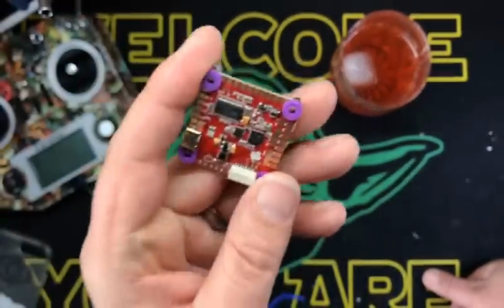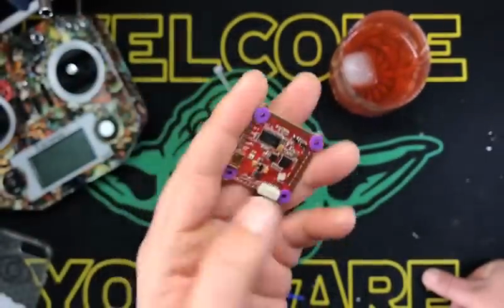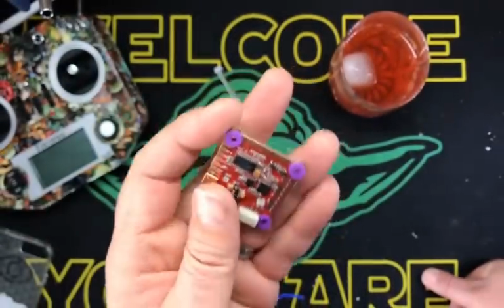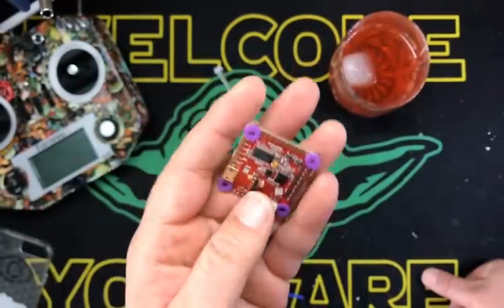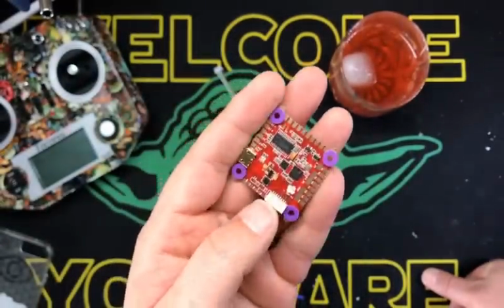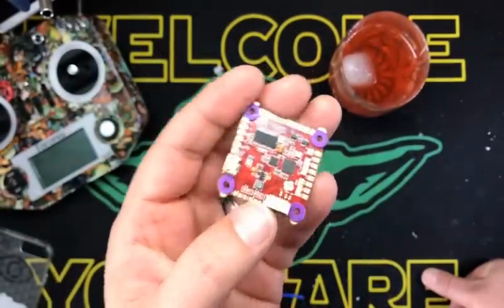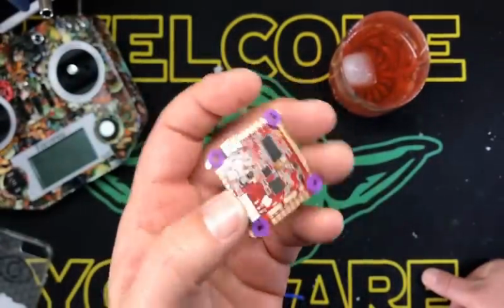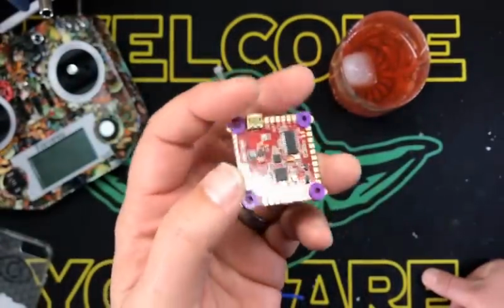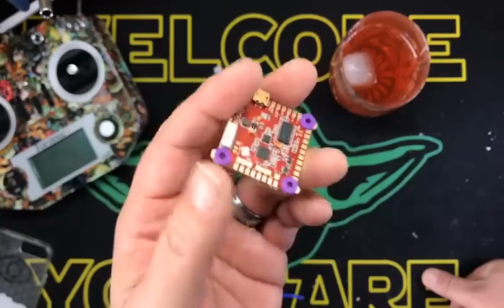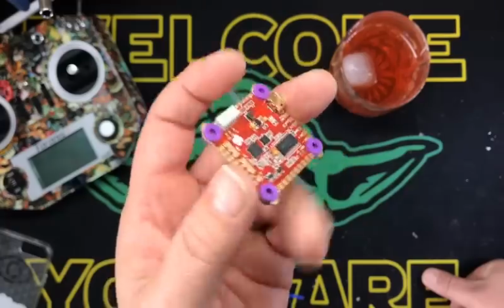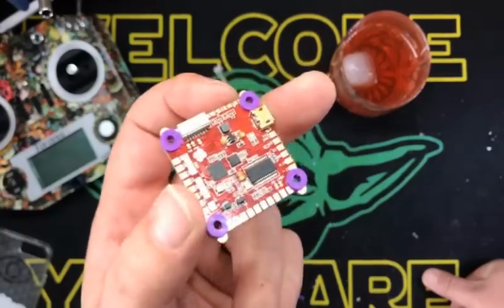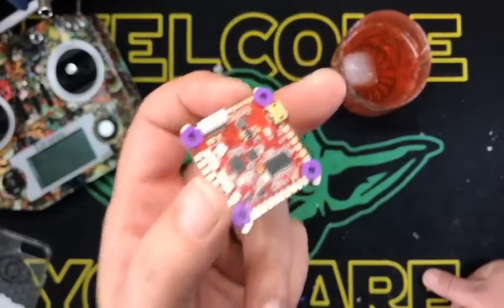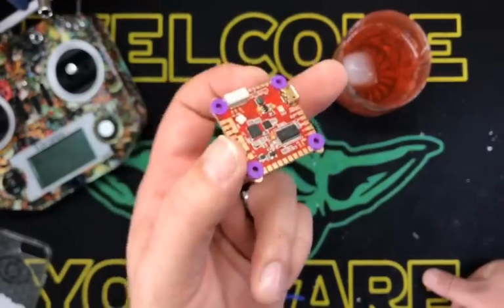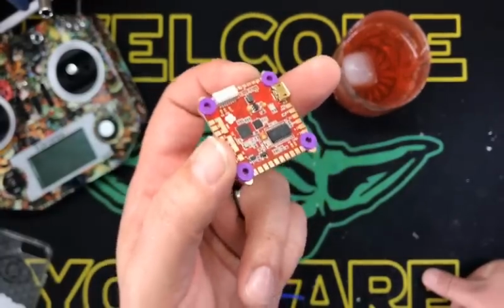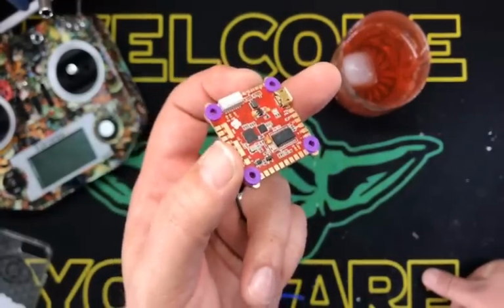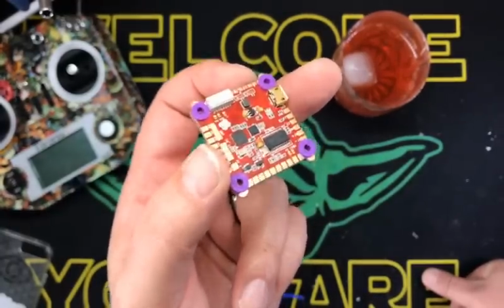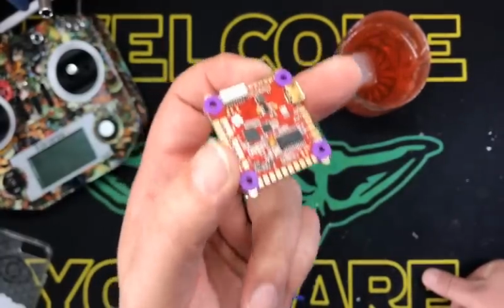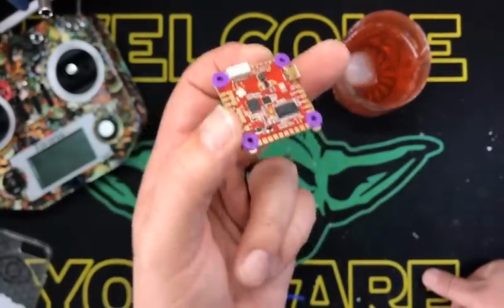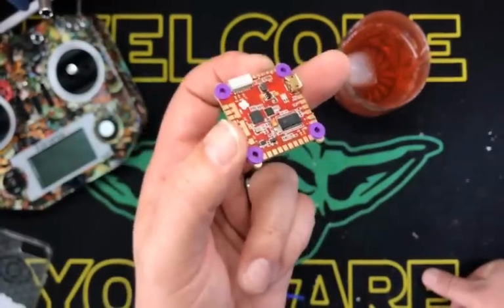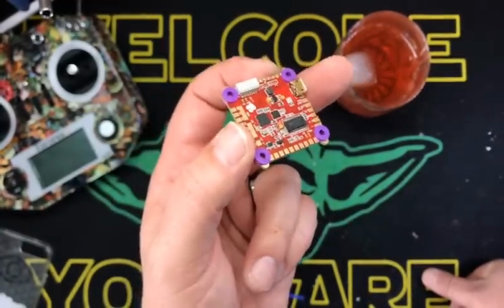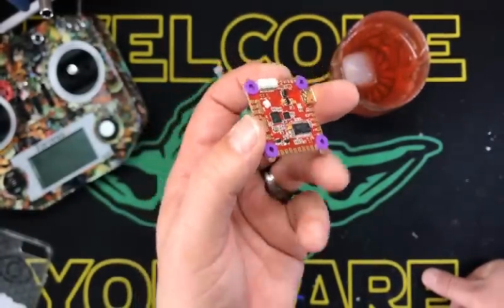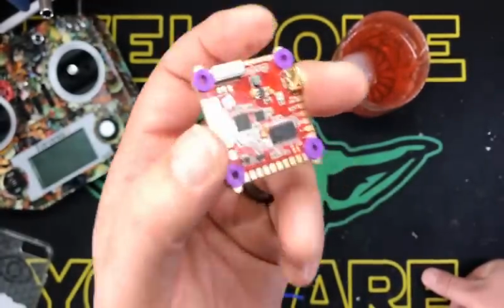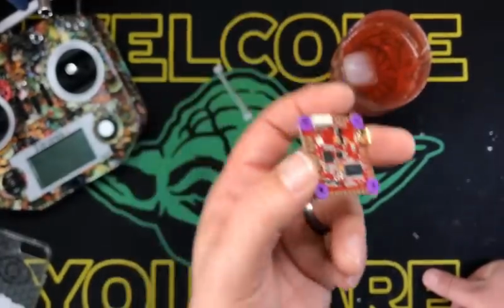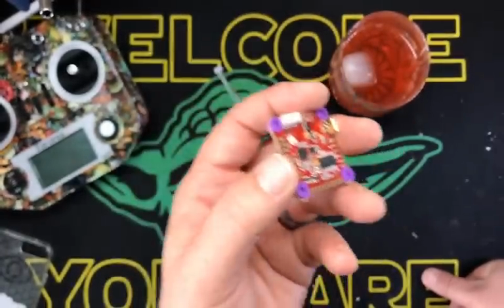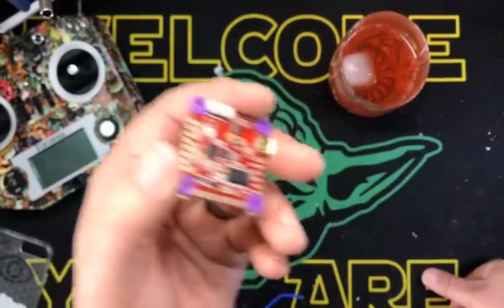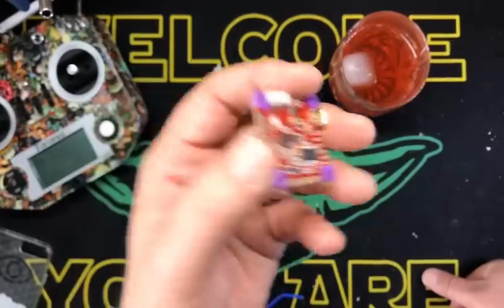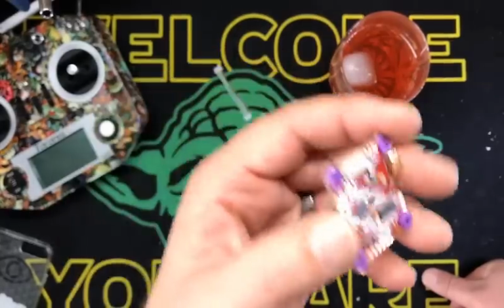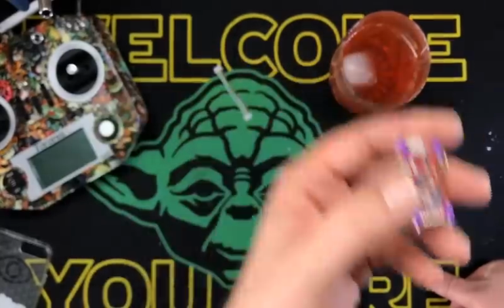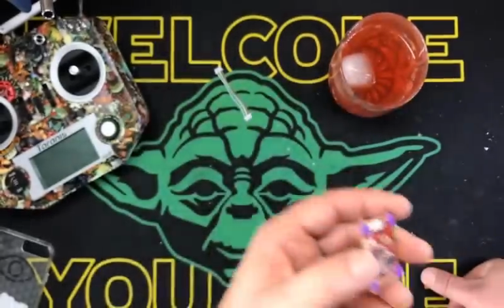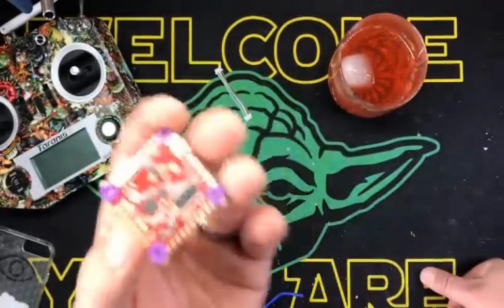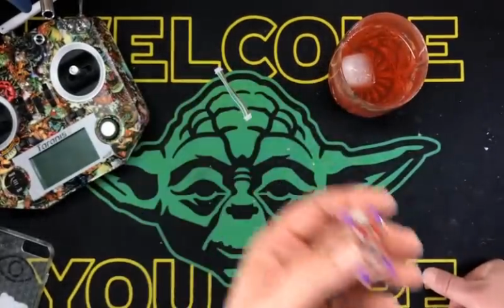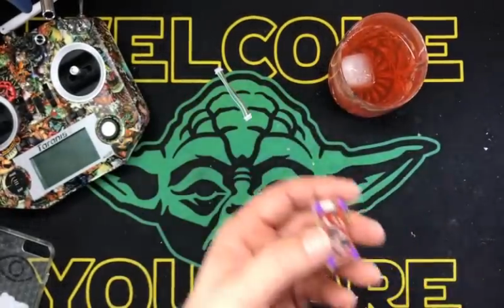So you have five UARTs on here, which is pretty cool. UART 1 and 2 have inverters for S-BUS and smart port telemetry. It's got a dedicated buzzer port.